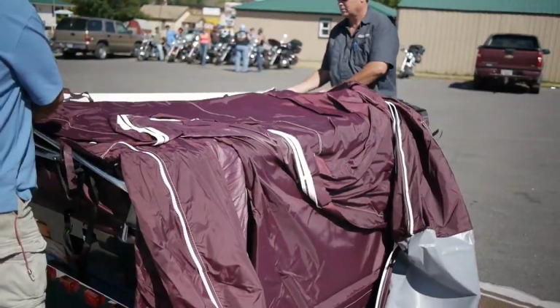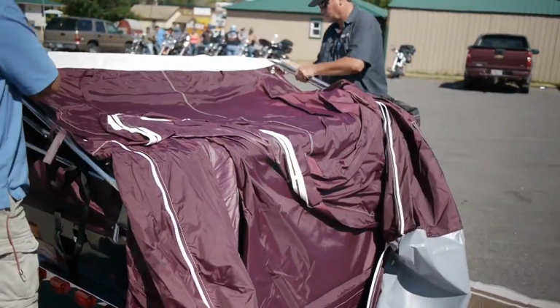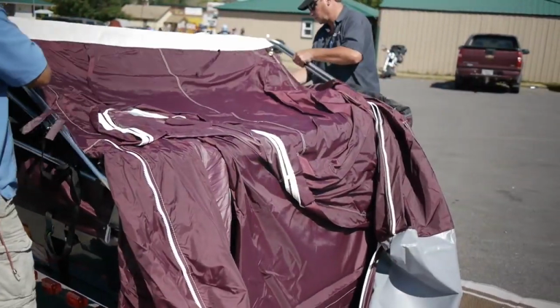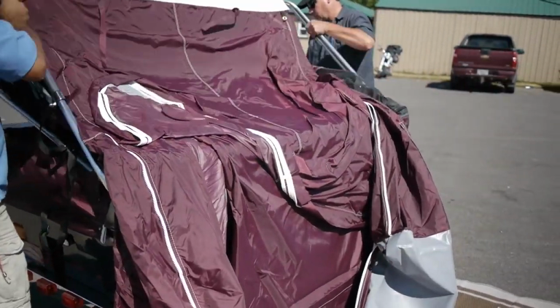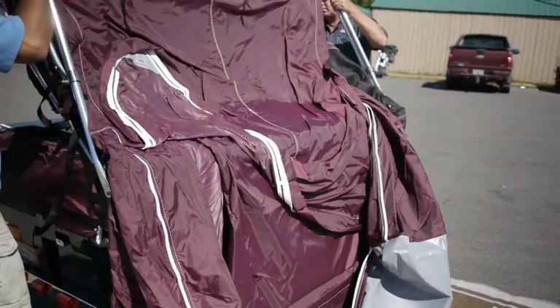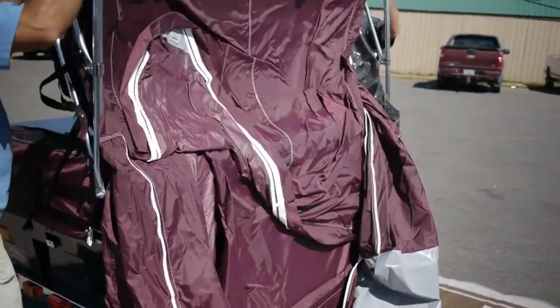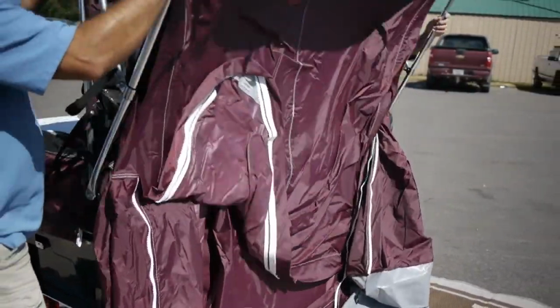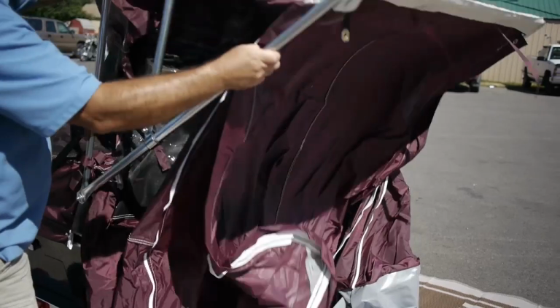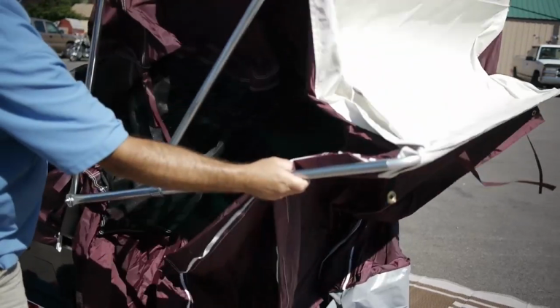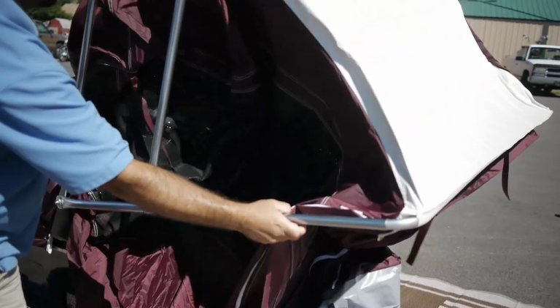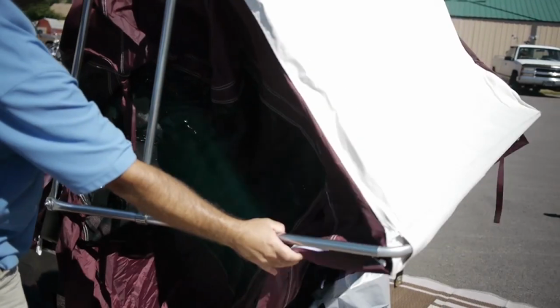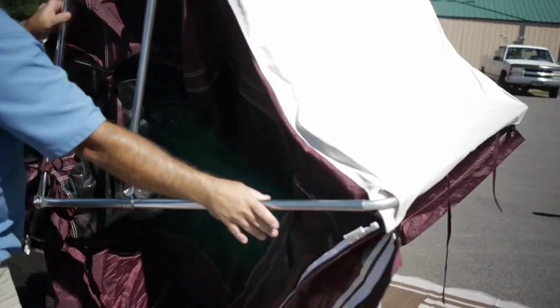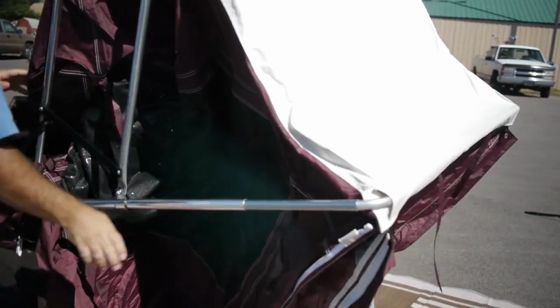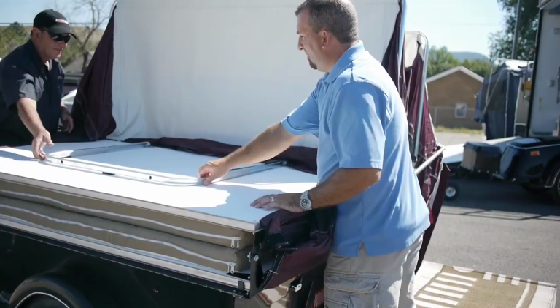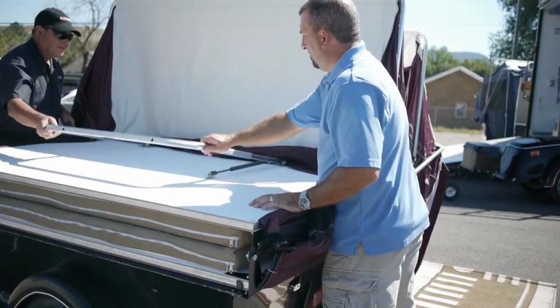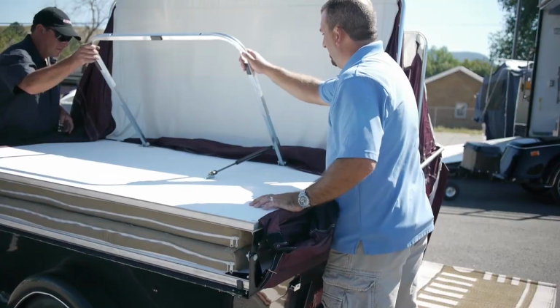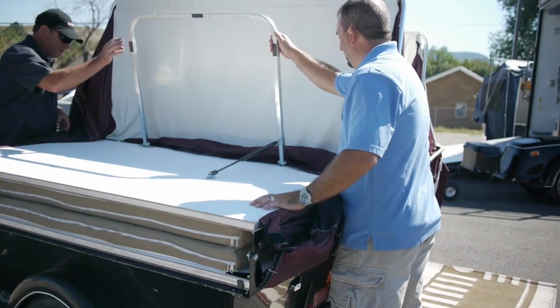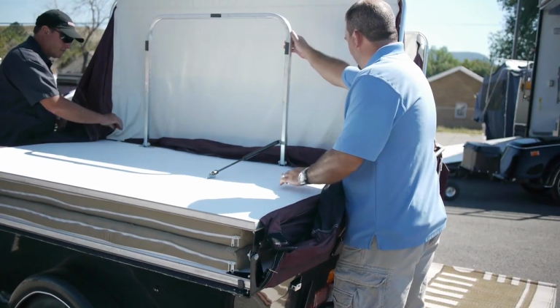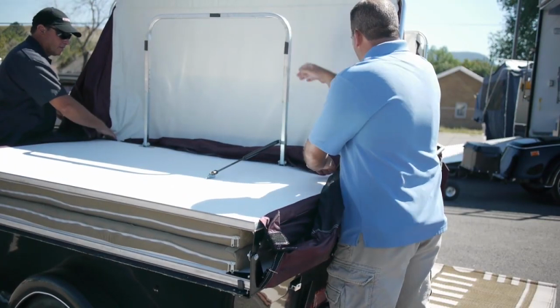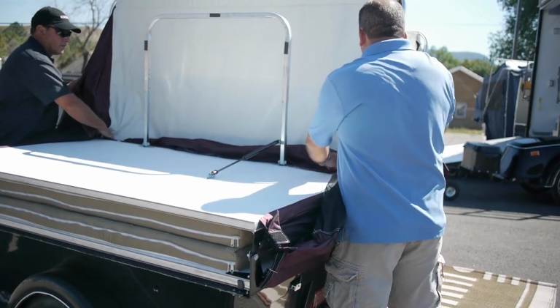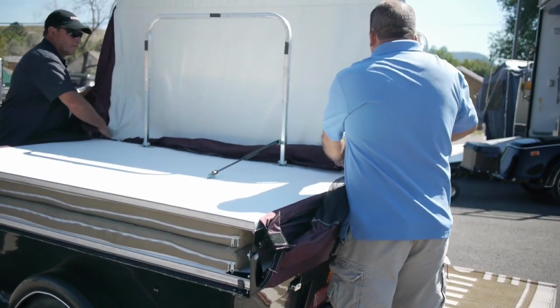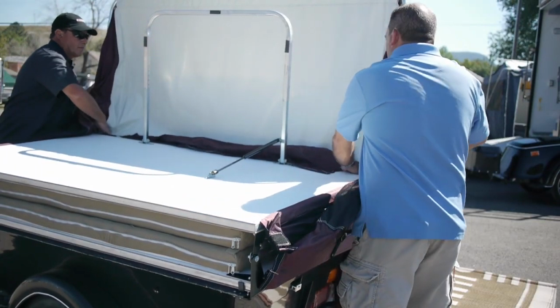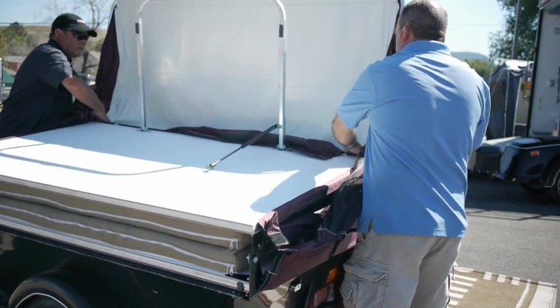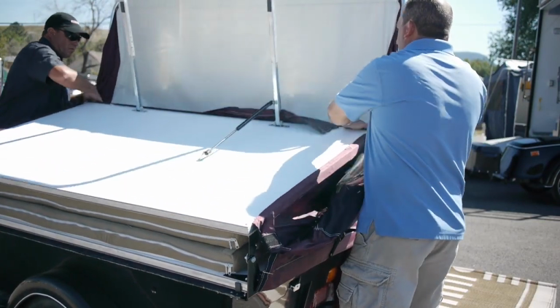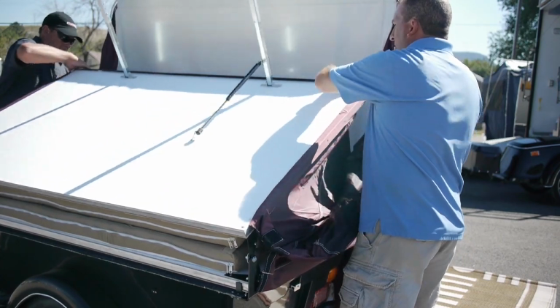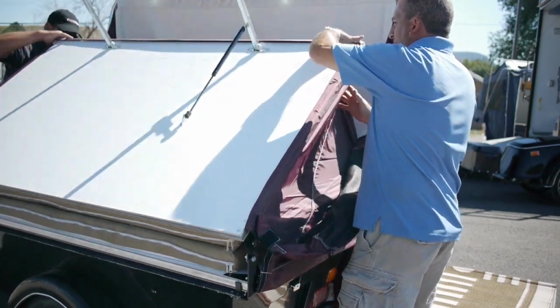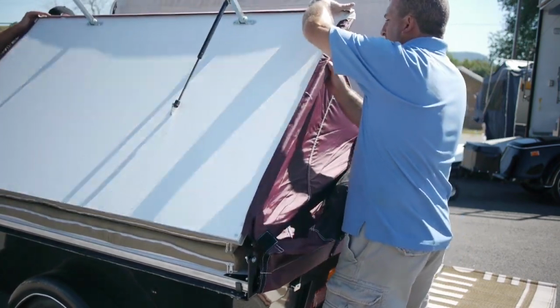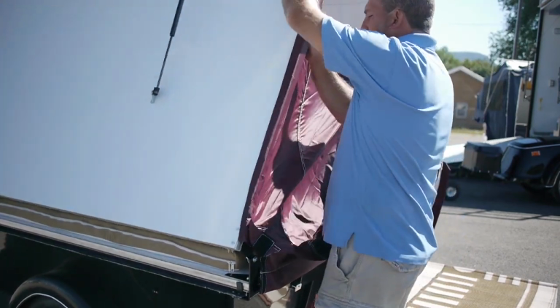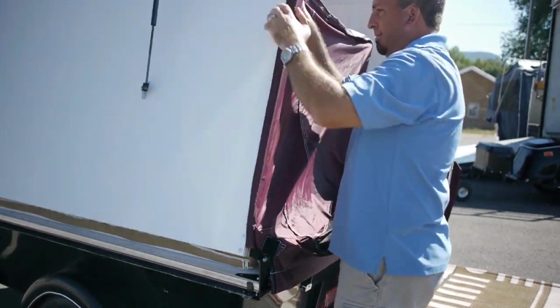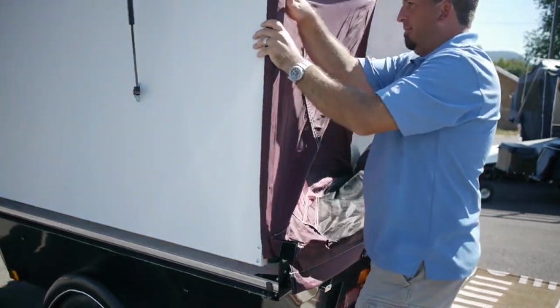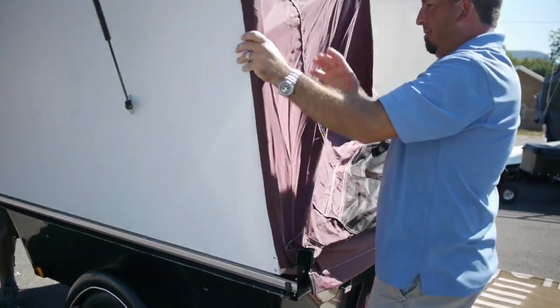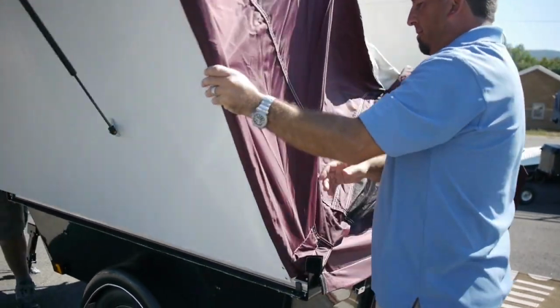After this, move the three poles into position, not raising them. Extend the leg and move the bunk section into place. Very simple moves.